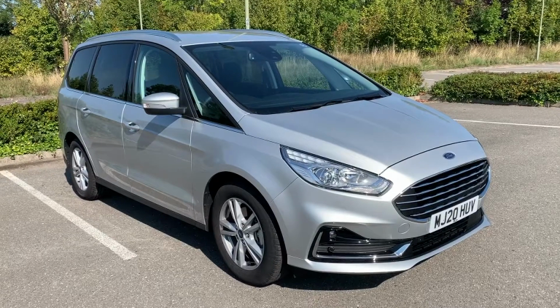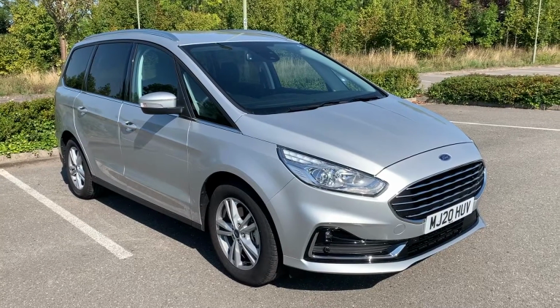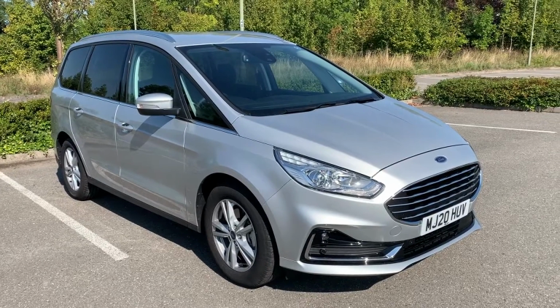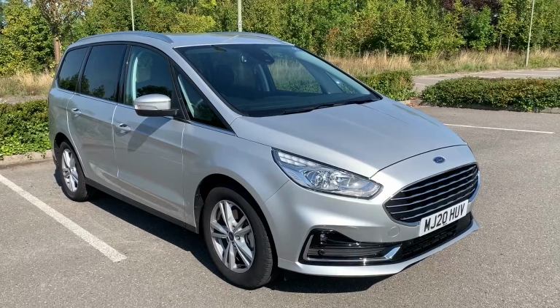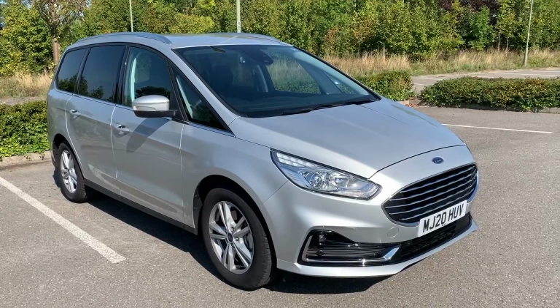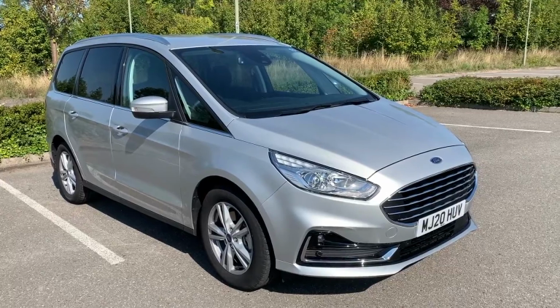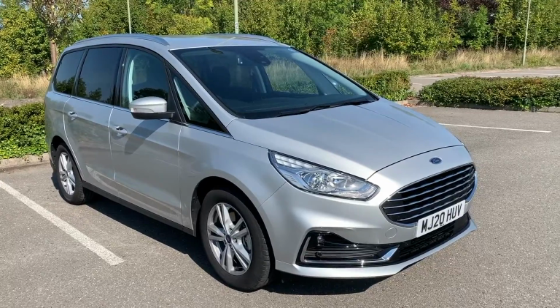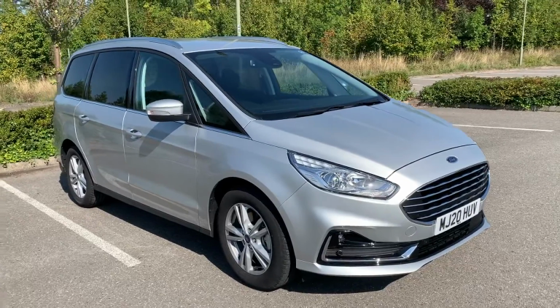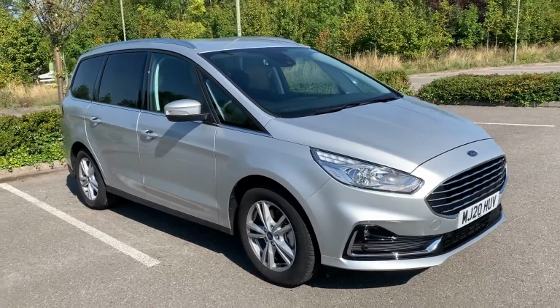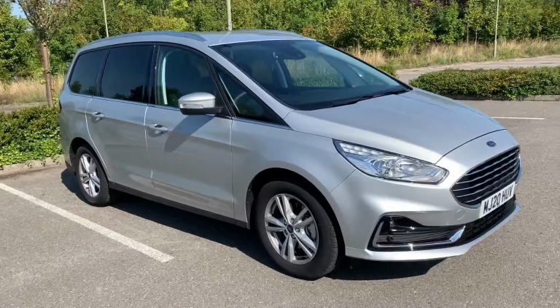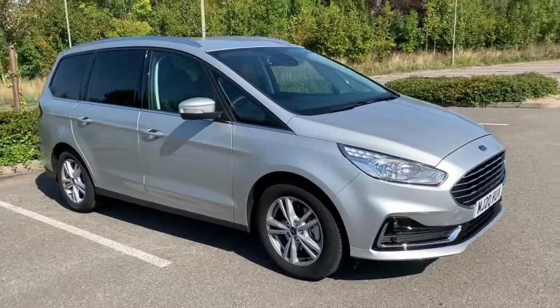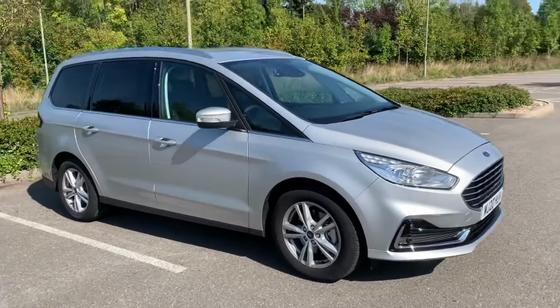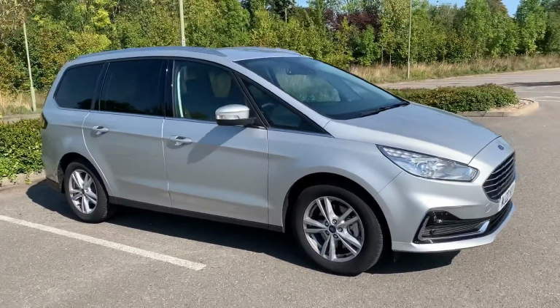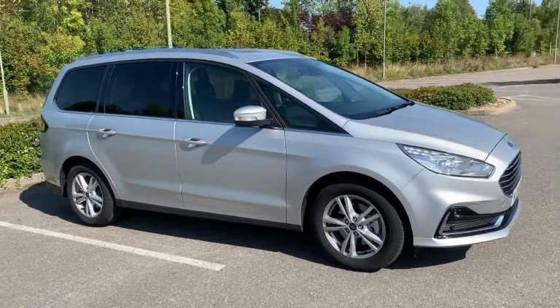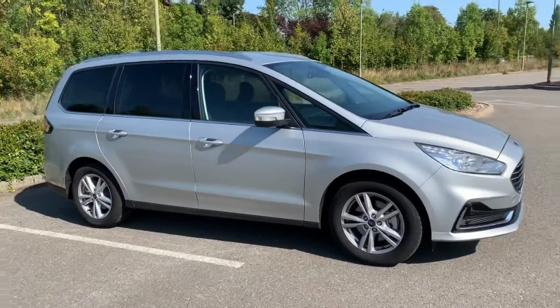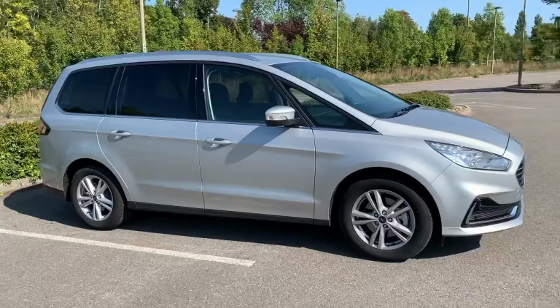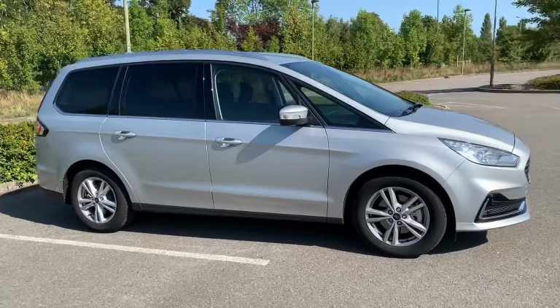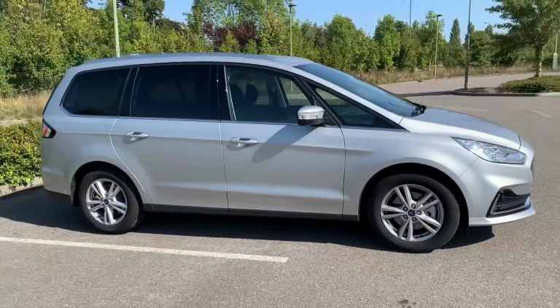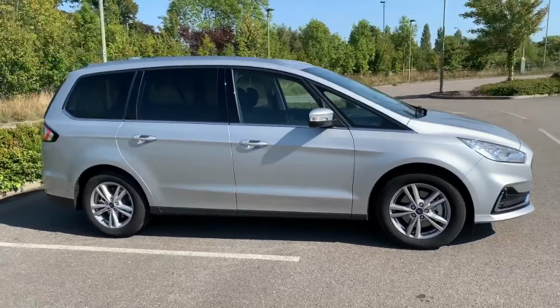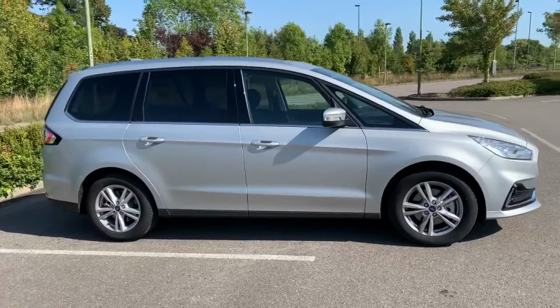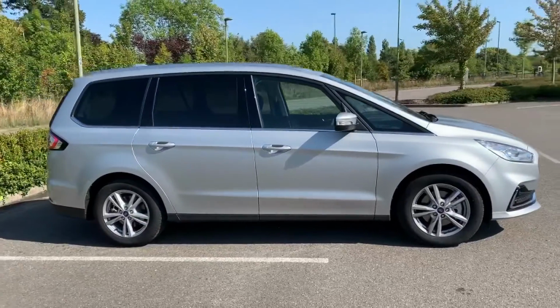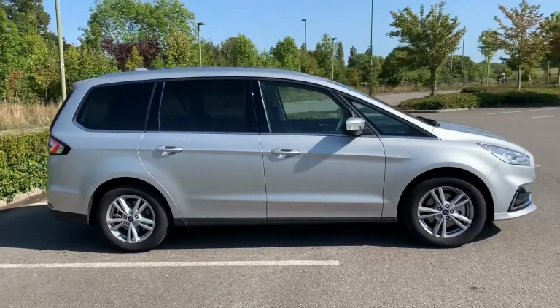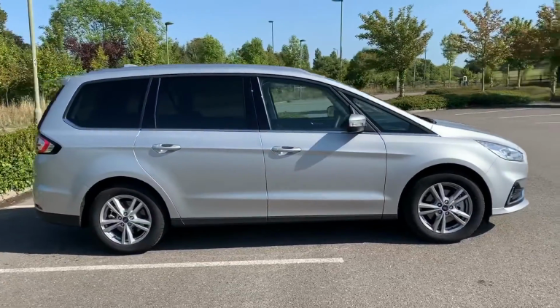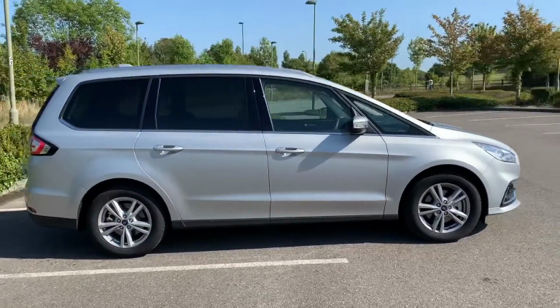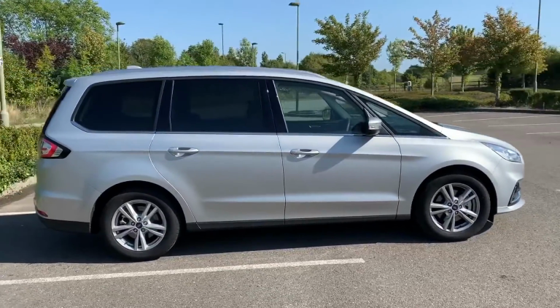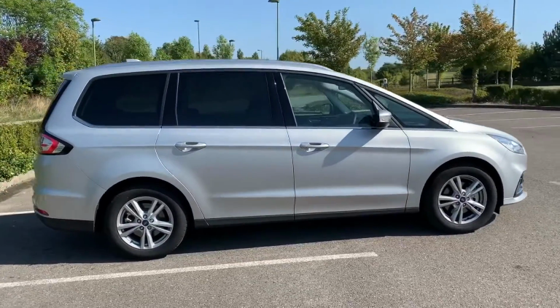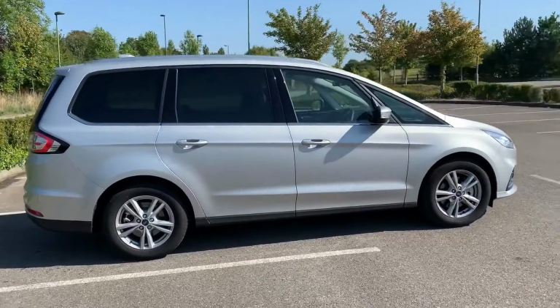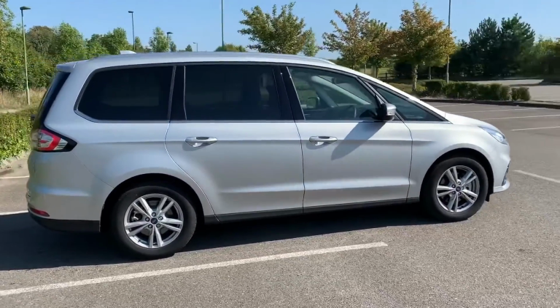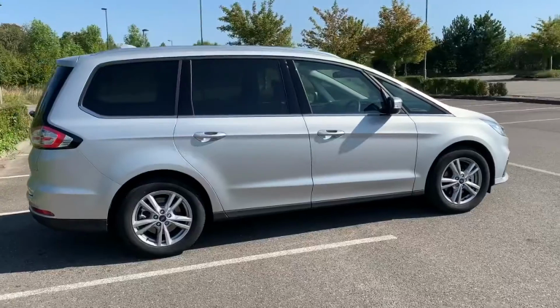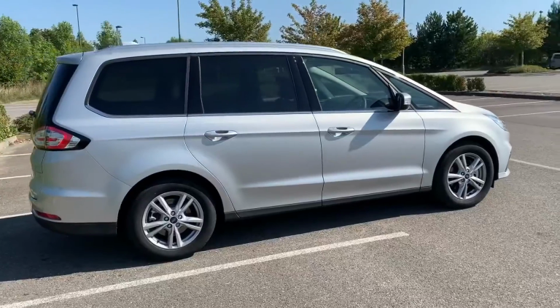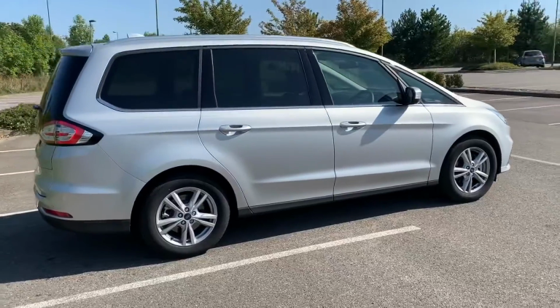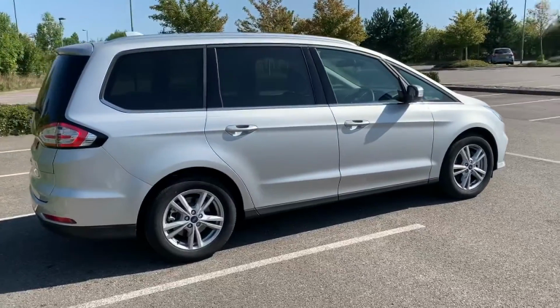Here we have the Ford Galaxy automatic on a 20 plate. I'm going to start off by showing you around the outside of the car and then we'll hop in and run through some controls on the inside. From the outside you can see it's a five-door car with alloy wheels and tinted windows.